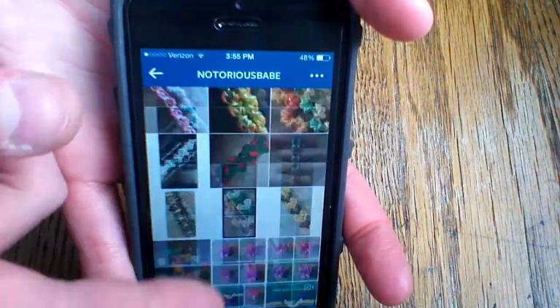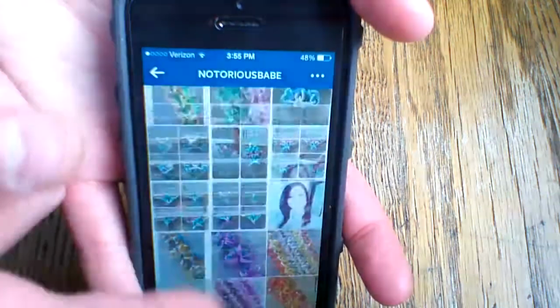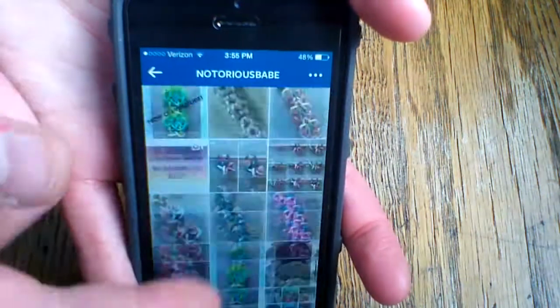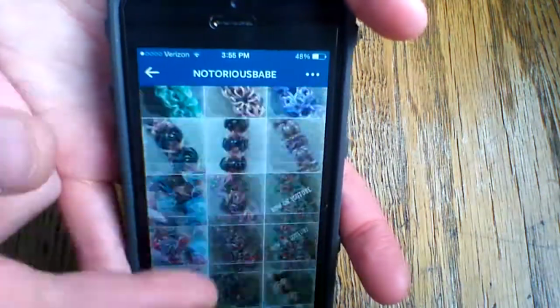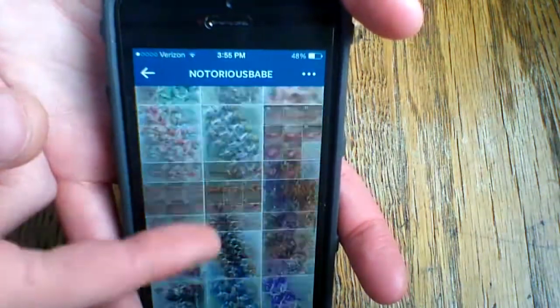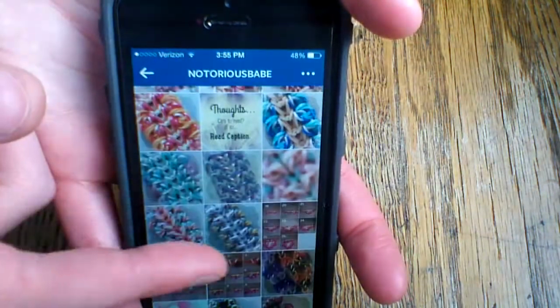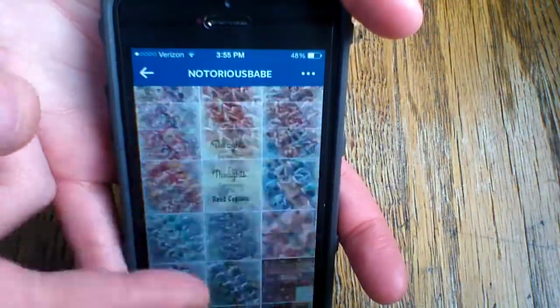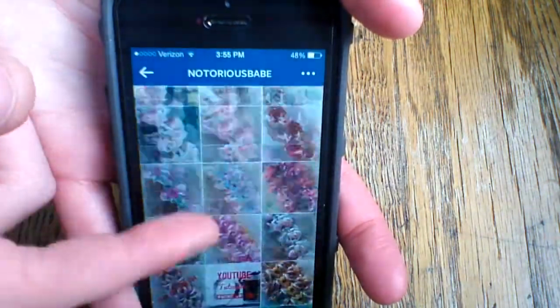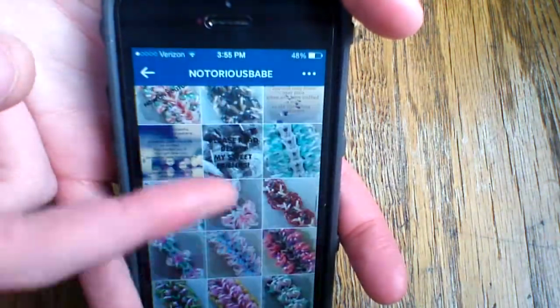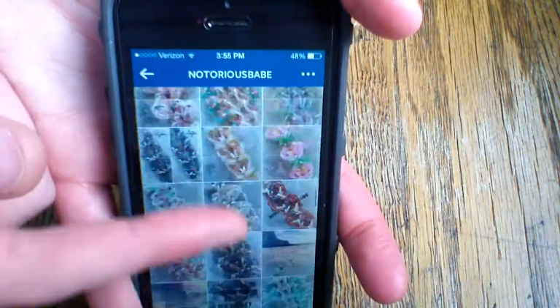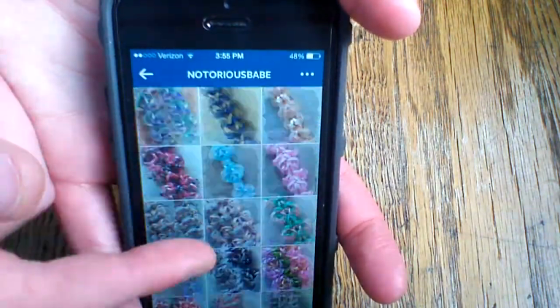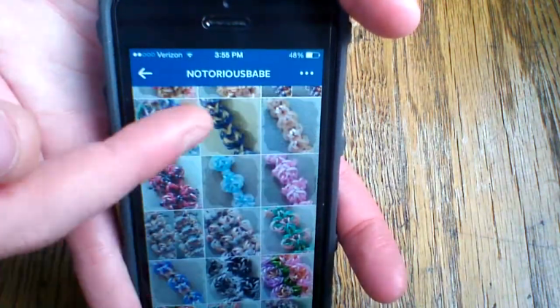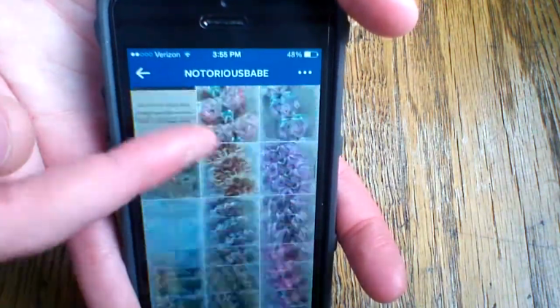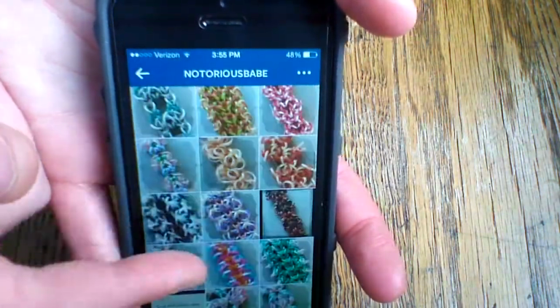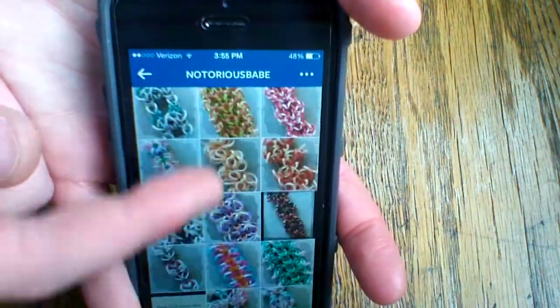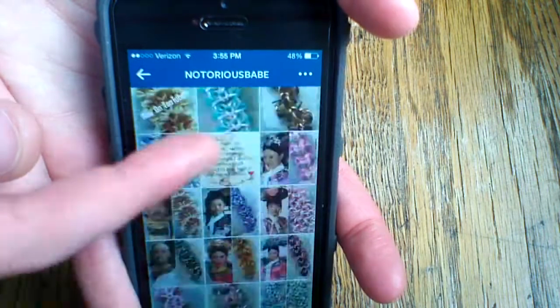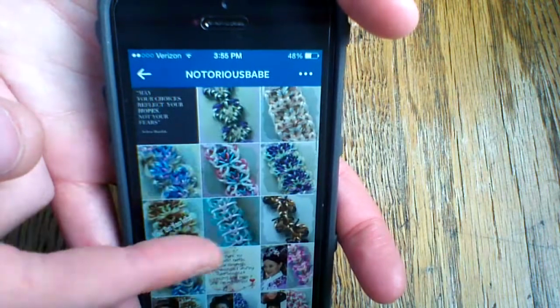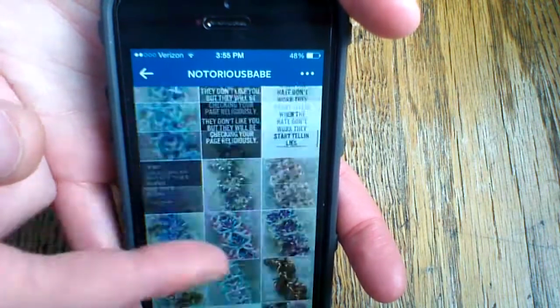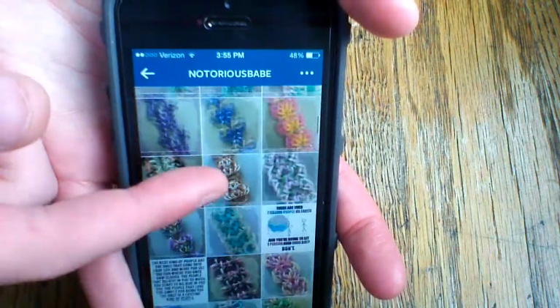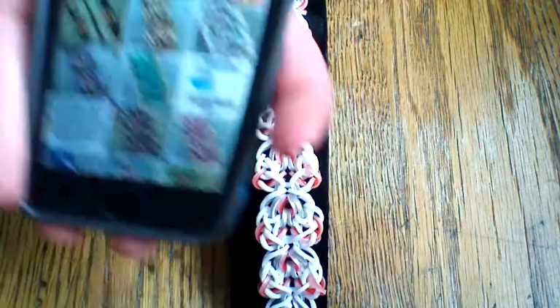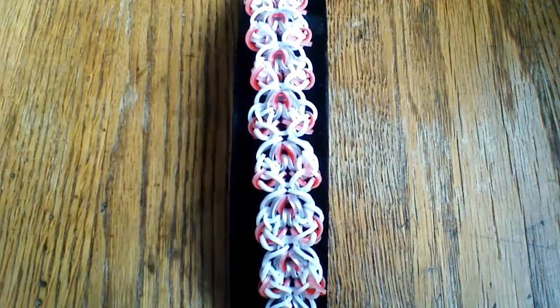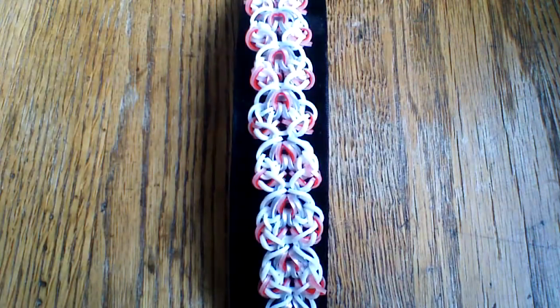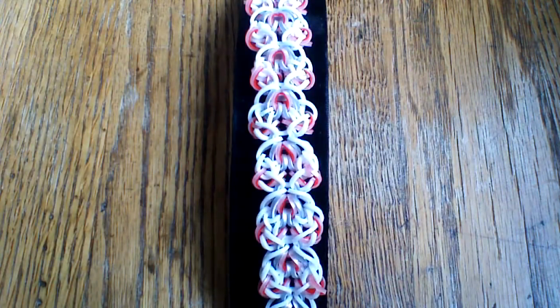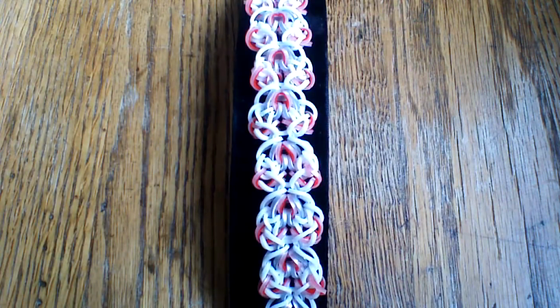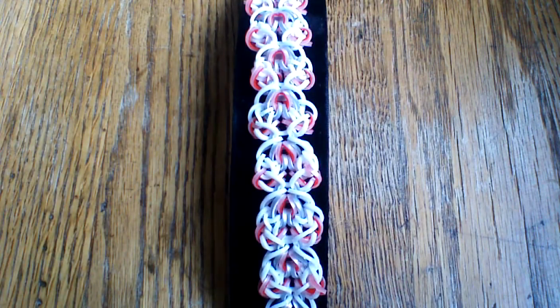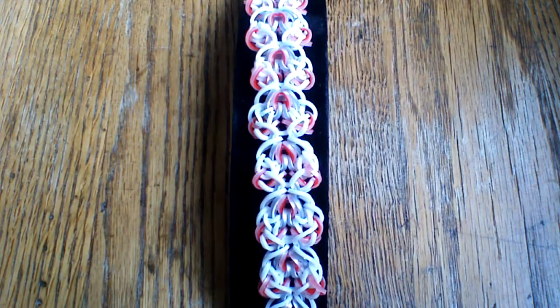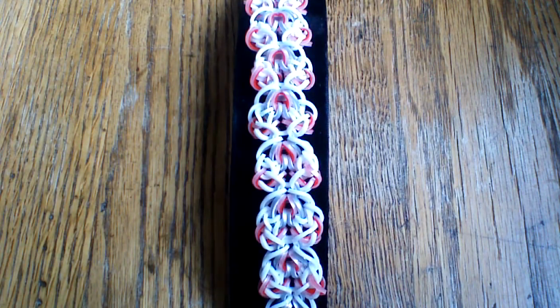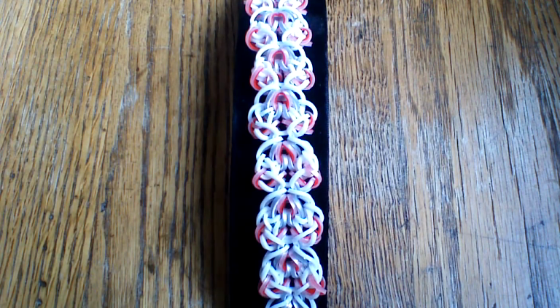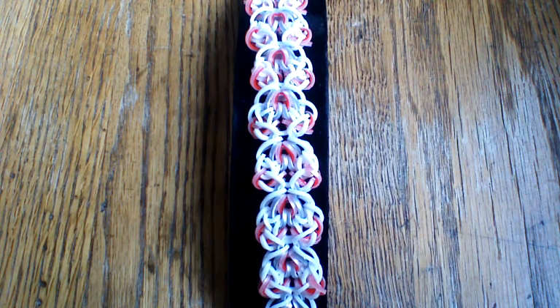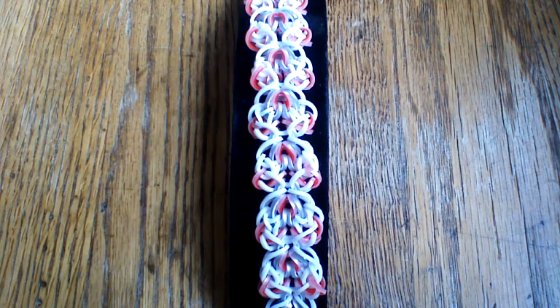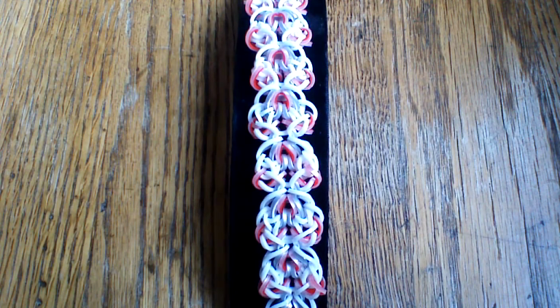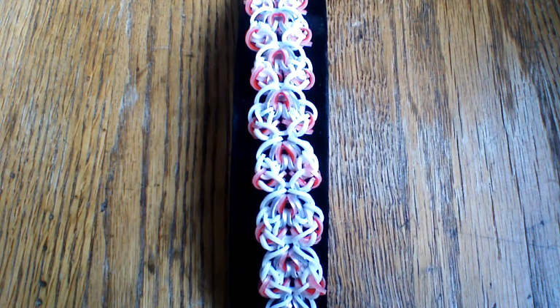As you can see she has a bunch of designs. You can just scroll through them all, so definitely make sure to check her out on Instagram and give her a follow.